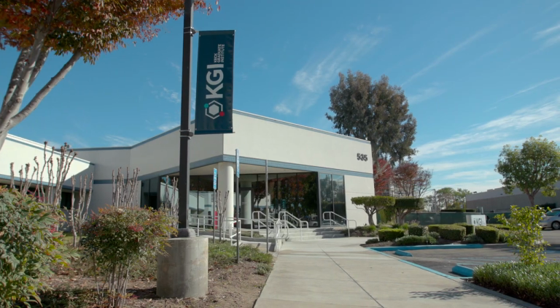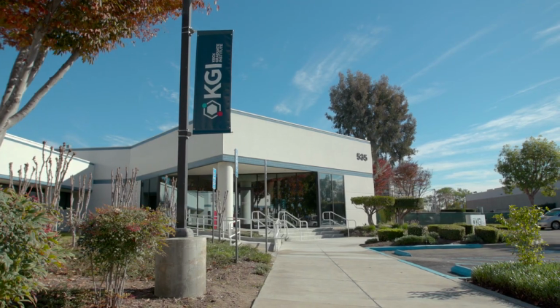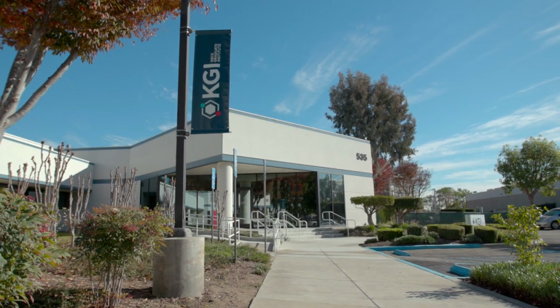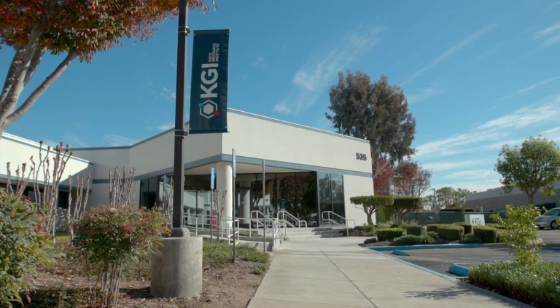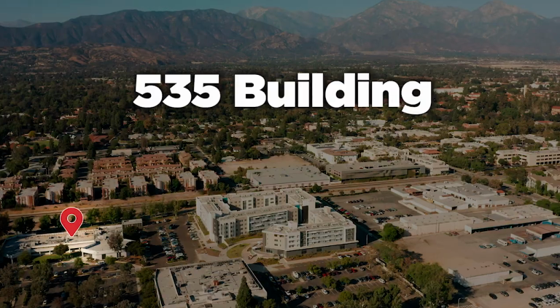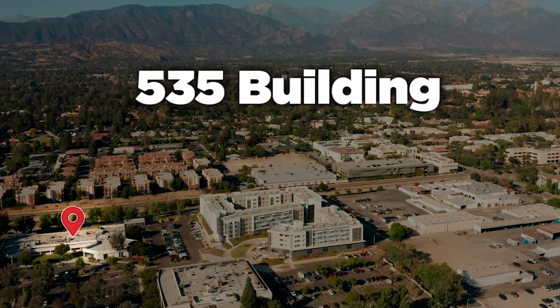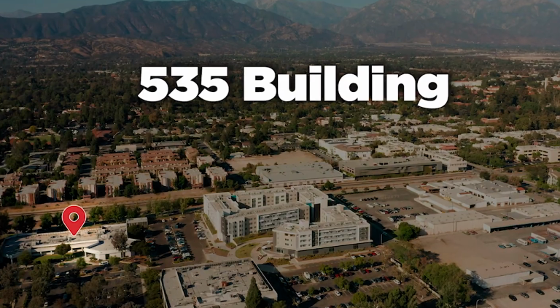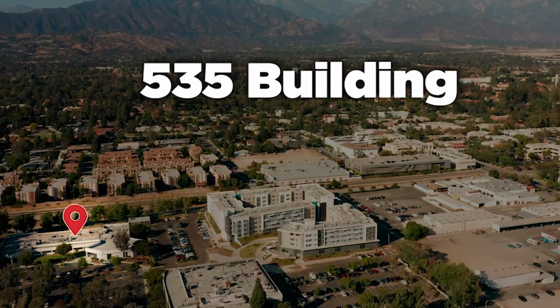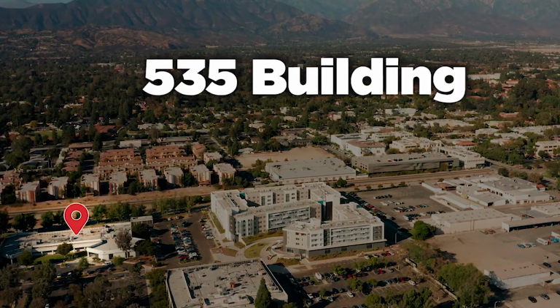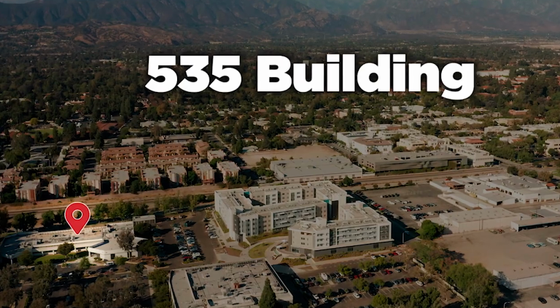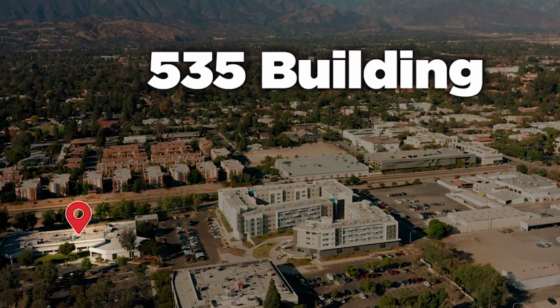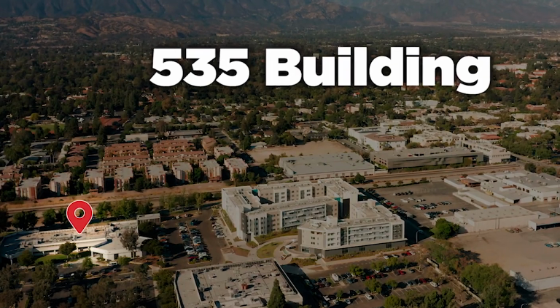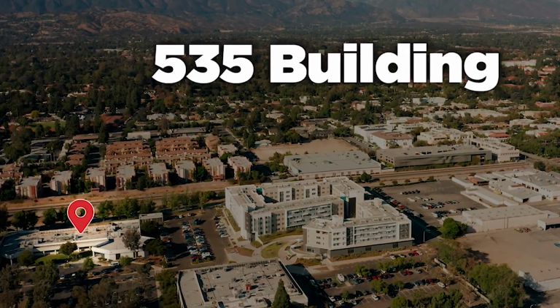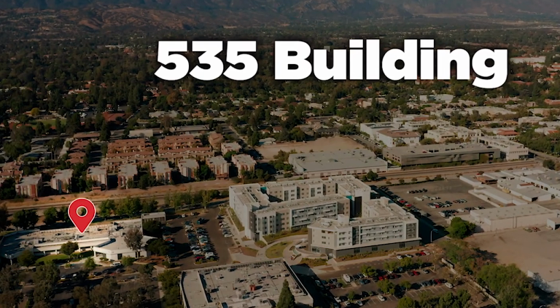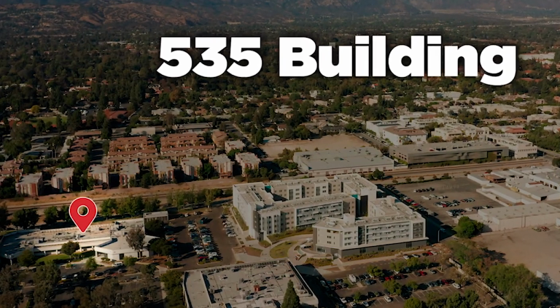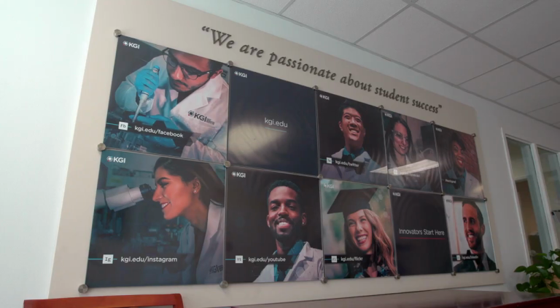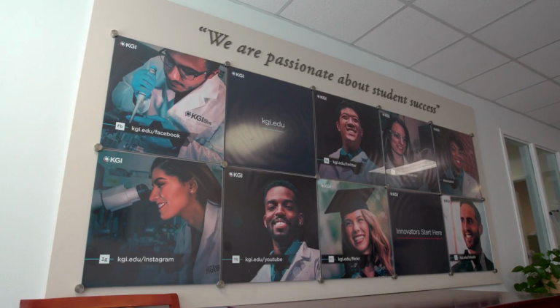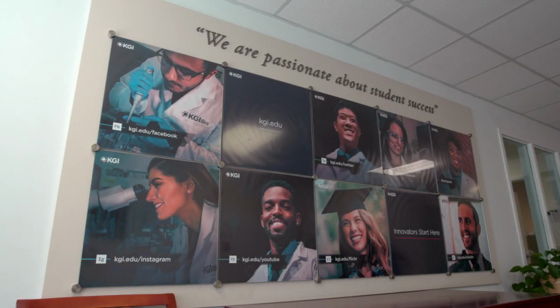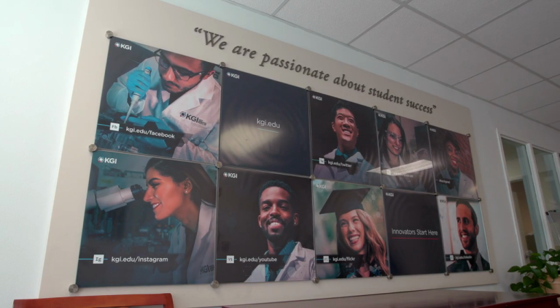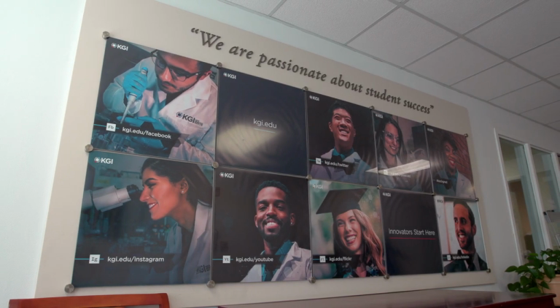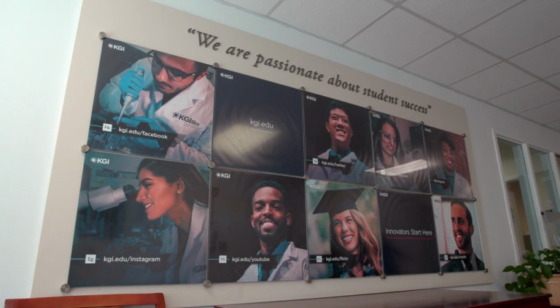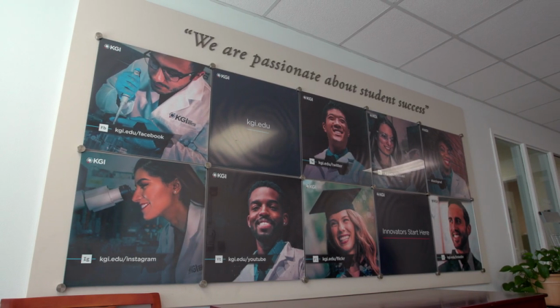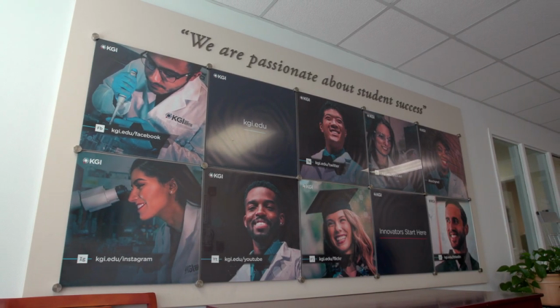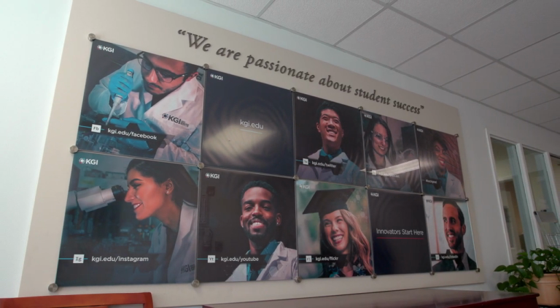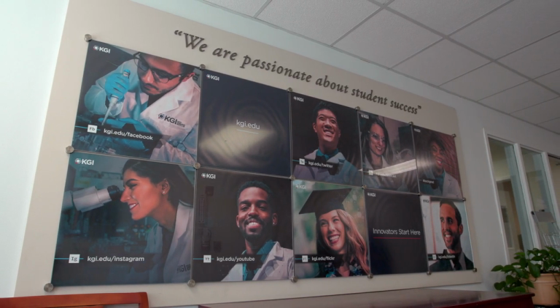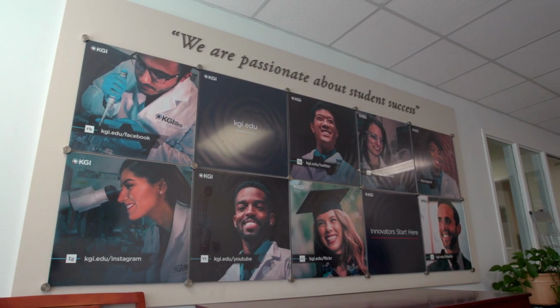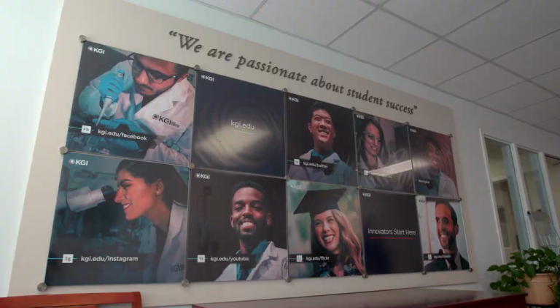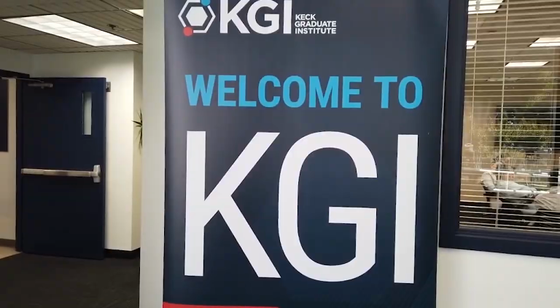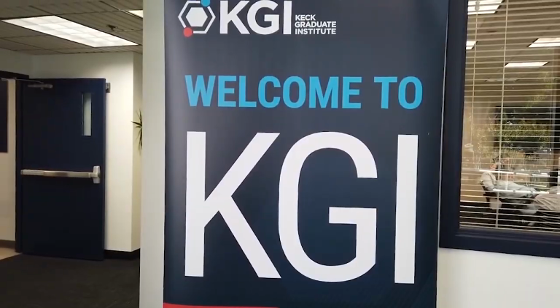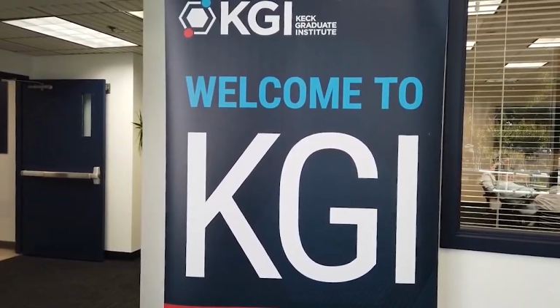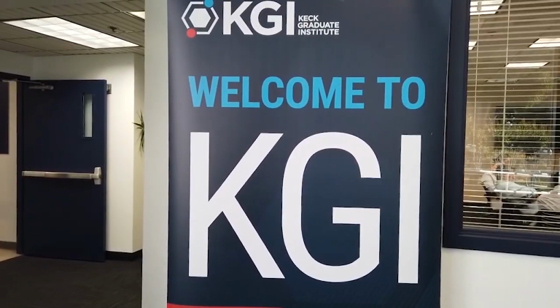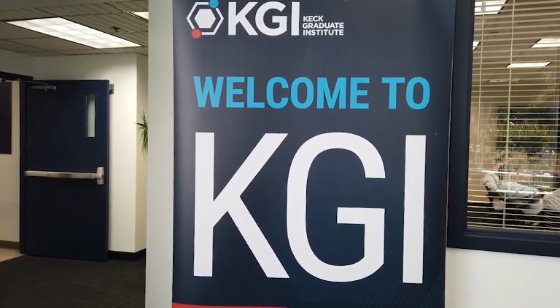We are going to start in building 535. The East Wing is home to the offices of admissions, financial aid, international advising, recruitment, and Title IX.